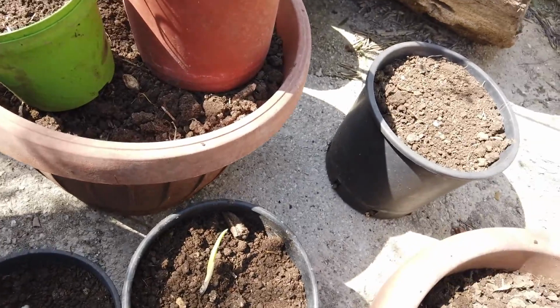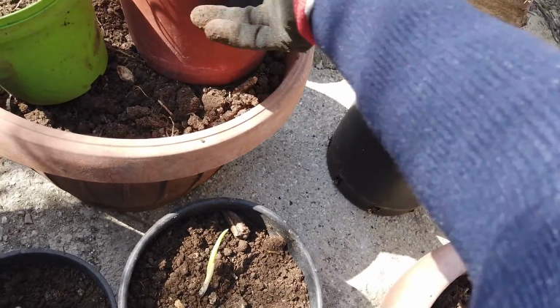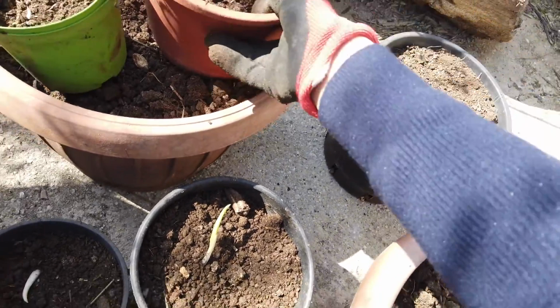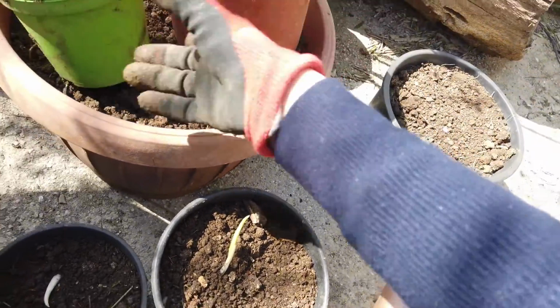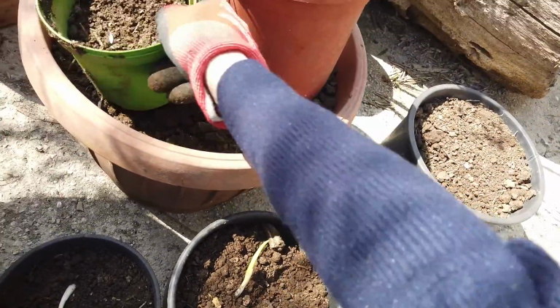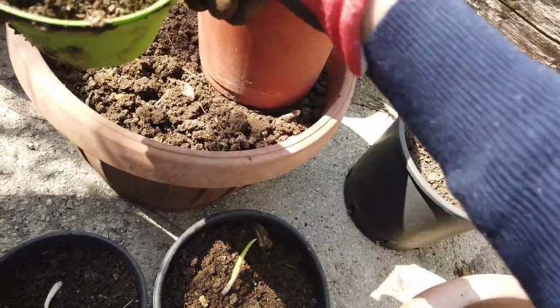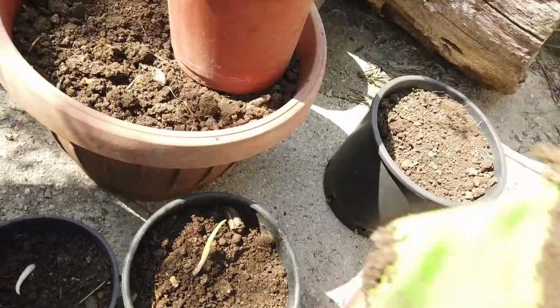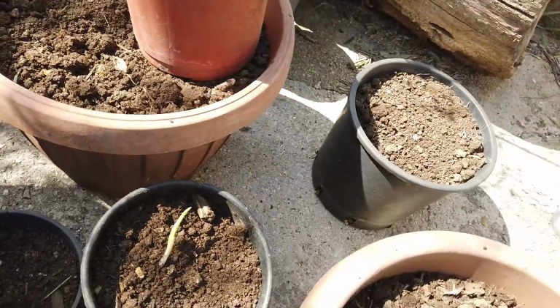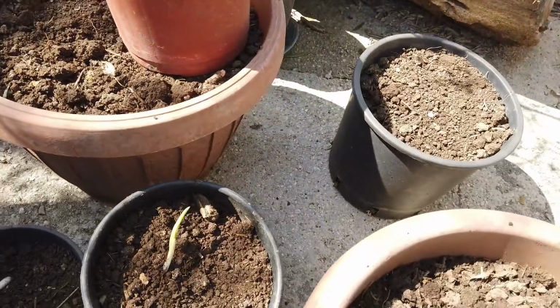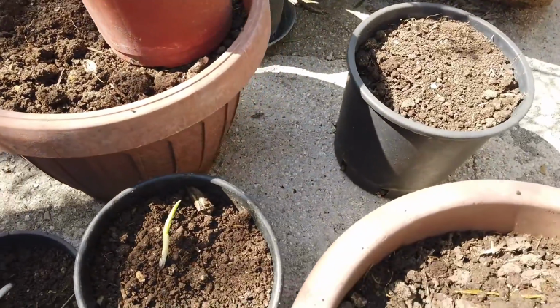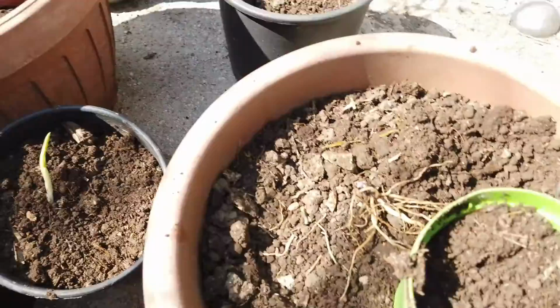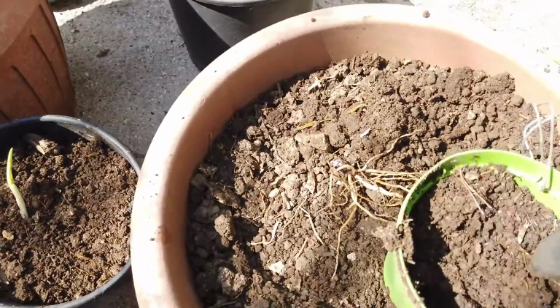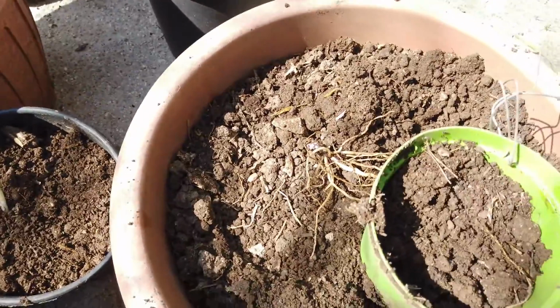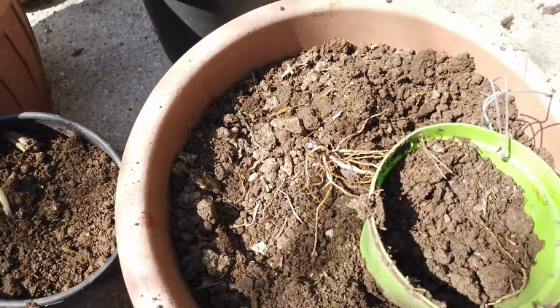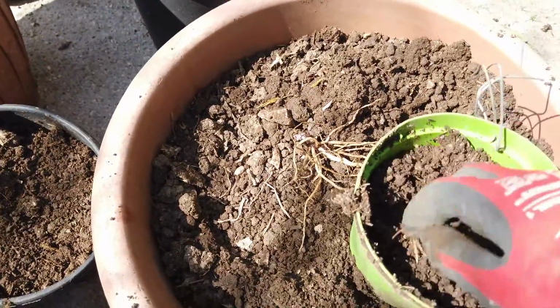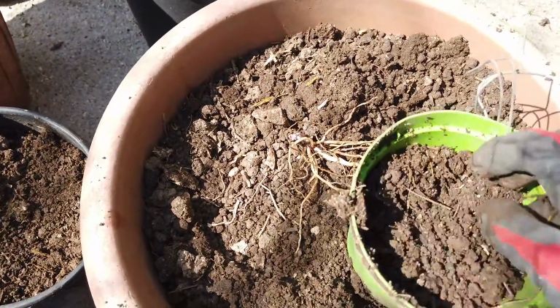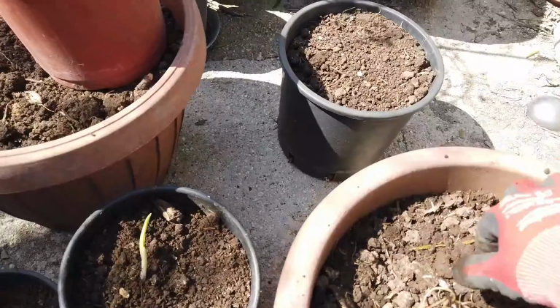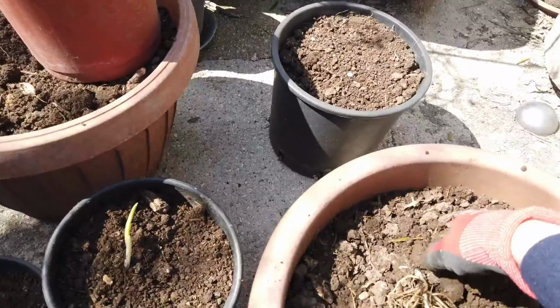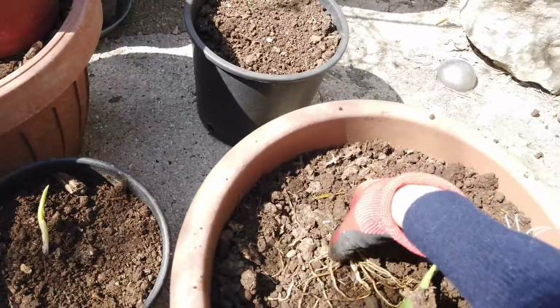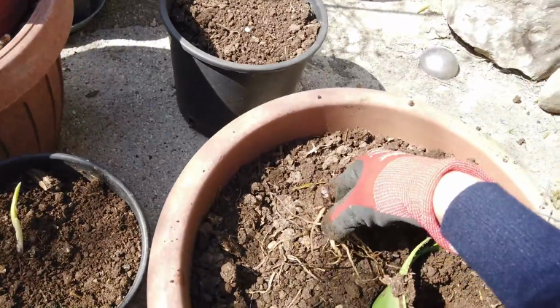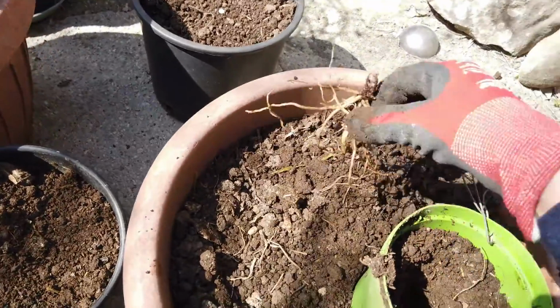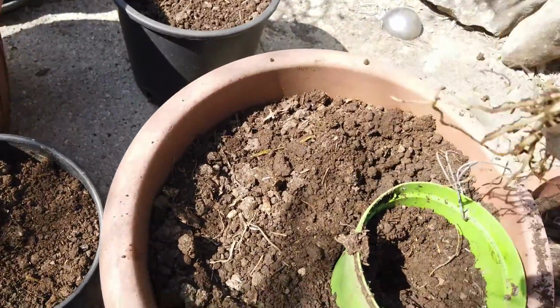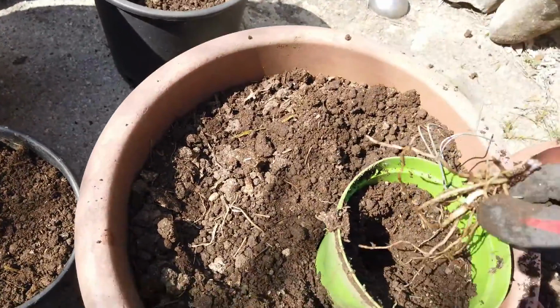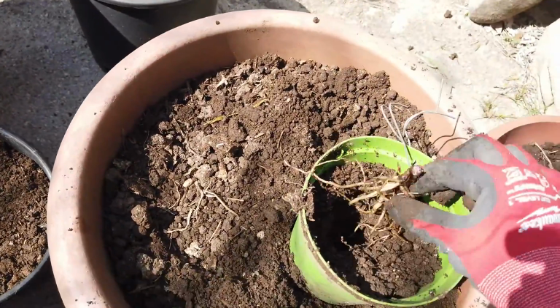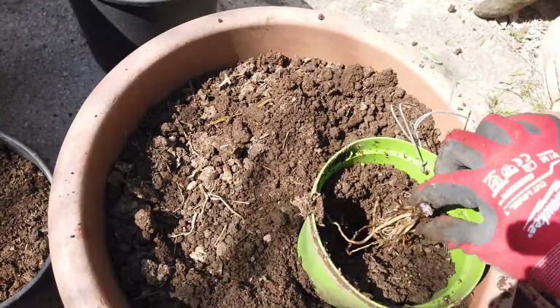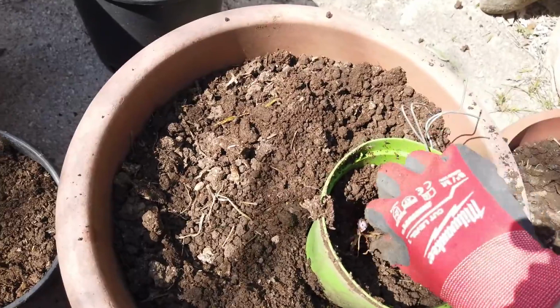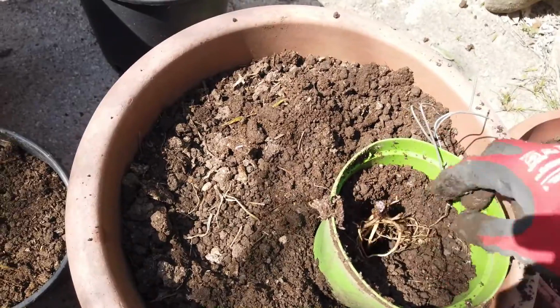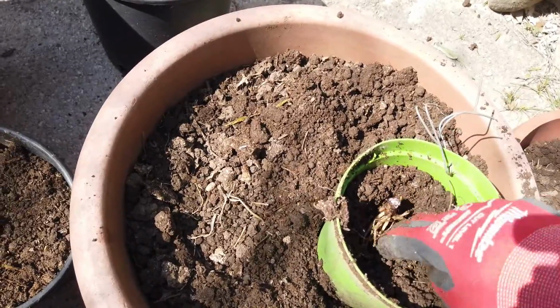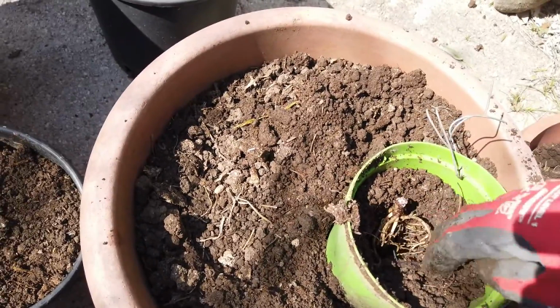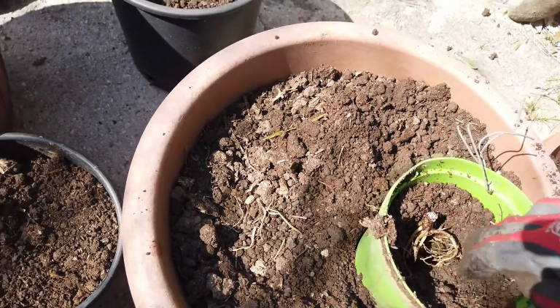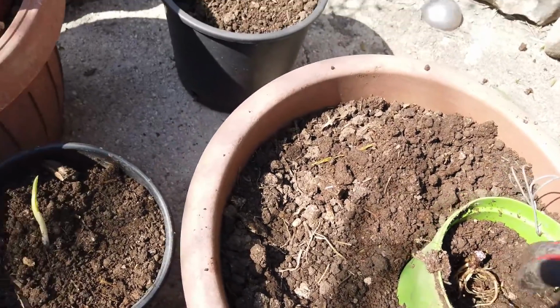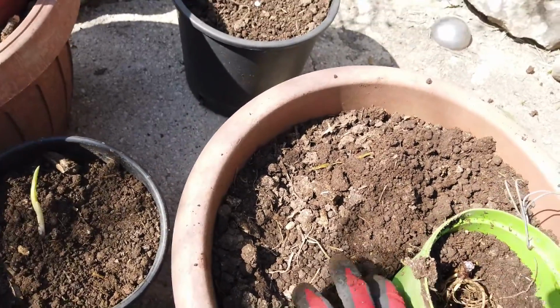We'll put them in this one. No, maybe not - let's put them in this one. I will plant these out into the garden. There you are, my little love - it's in there, it's just got its little head popping up.